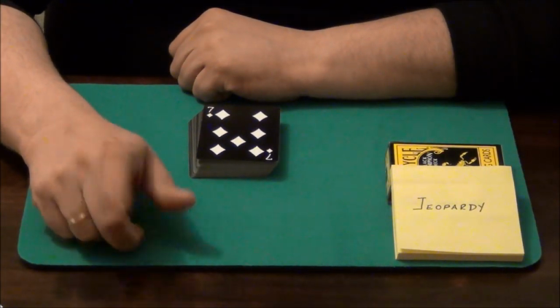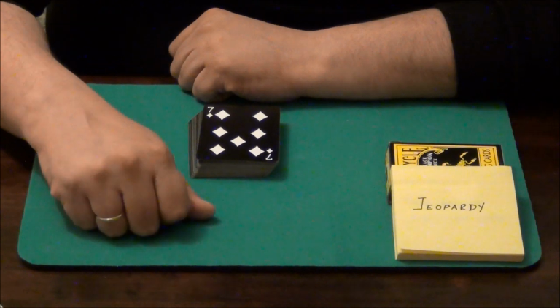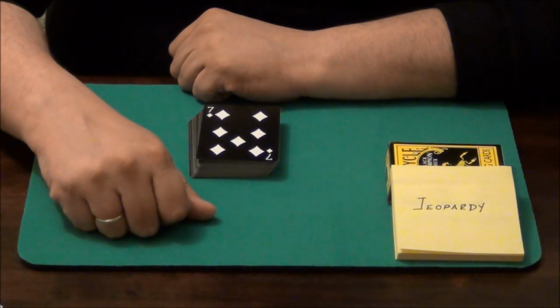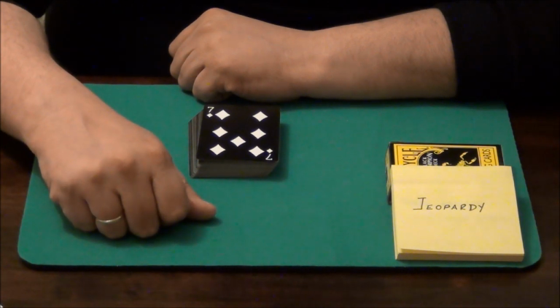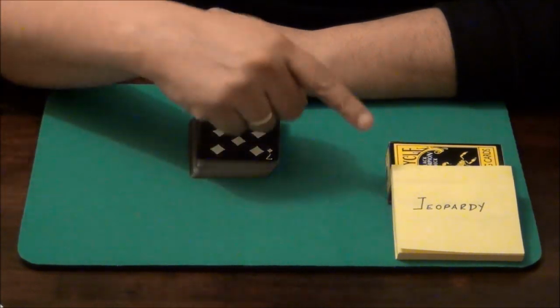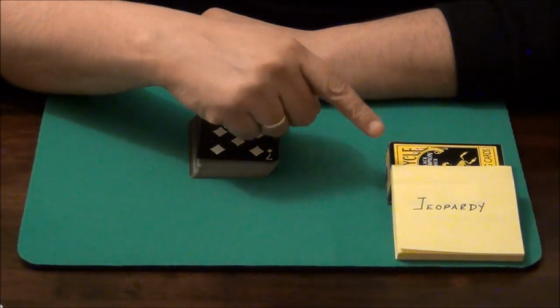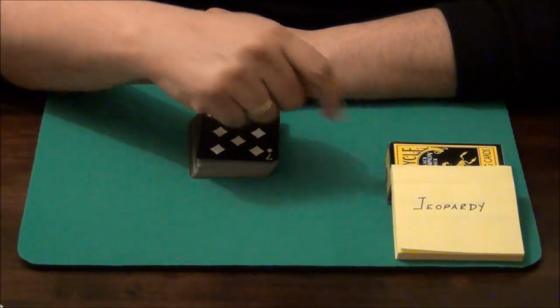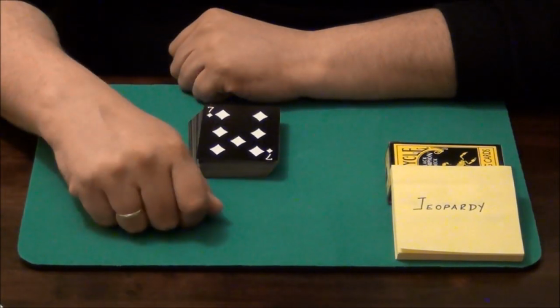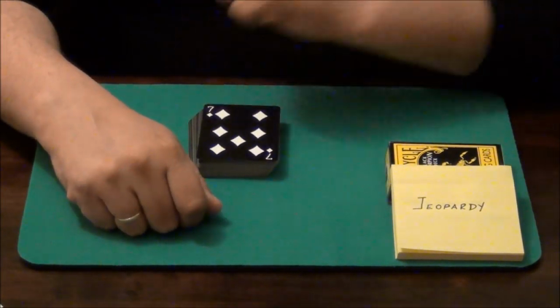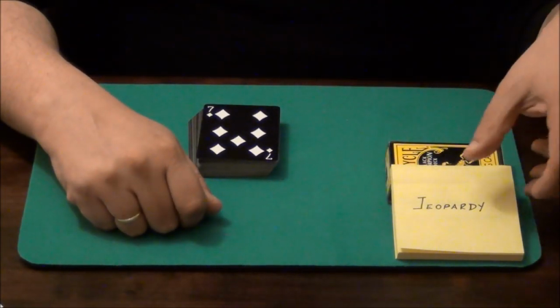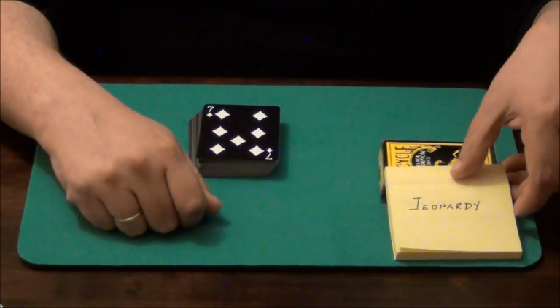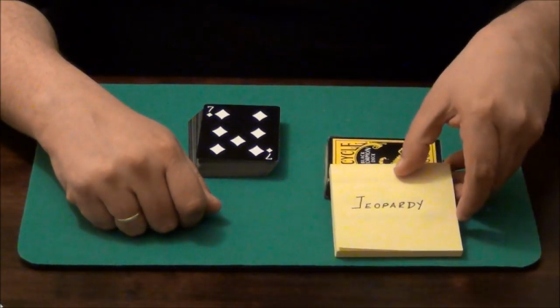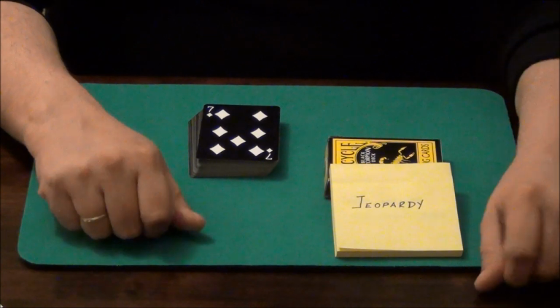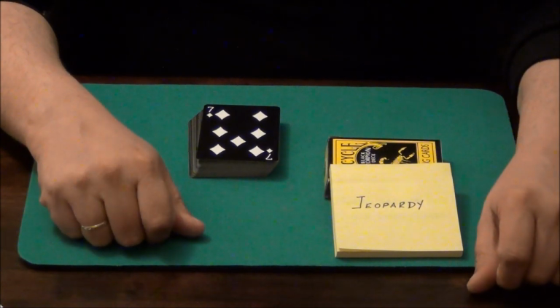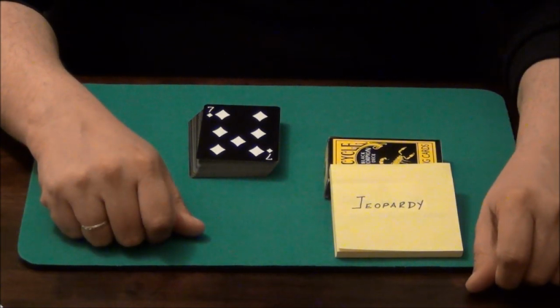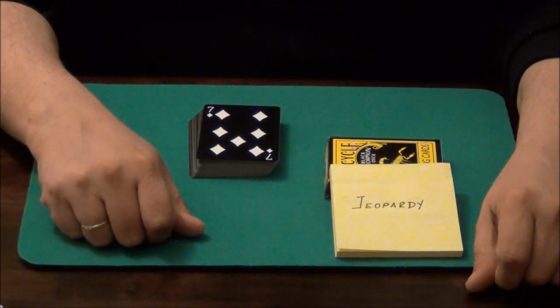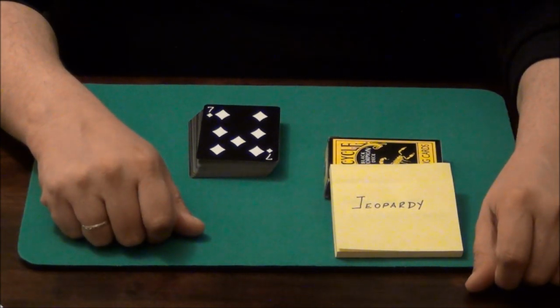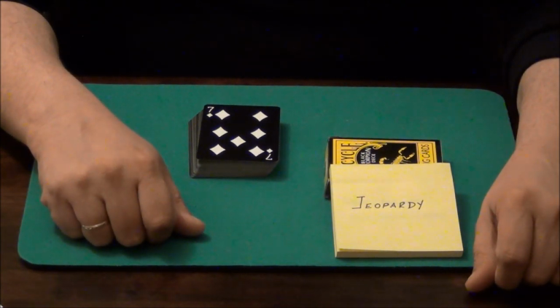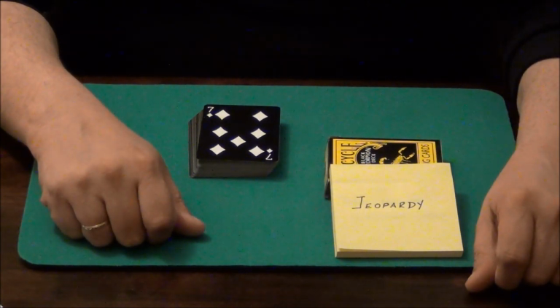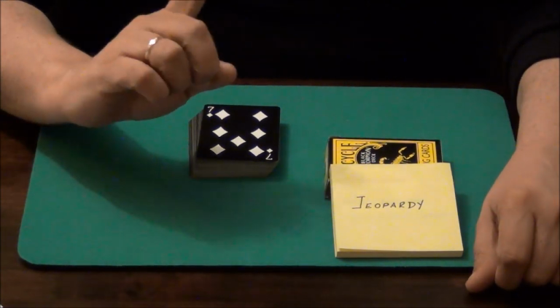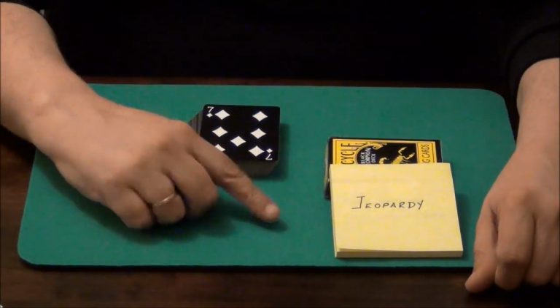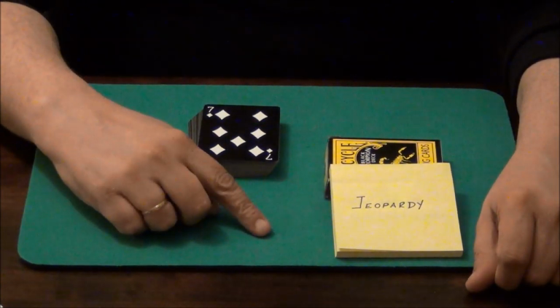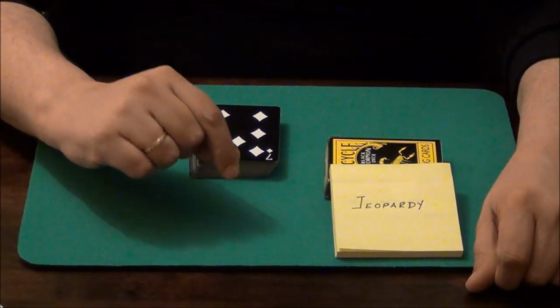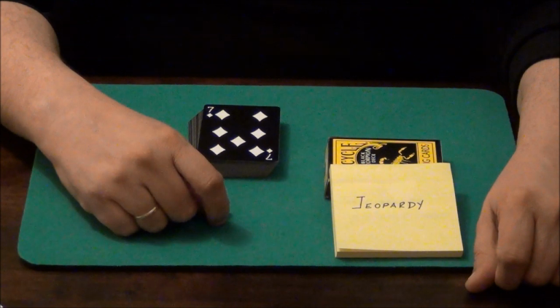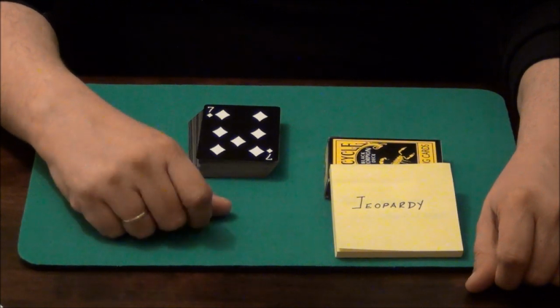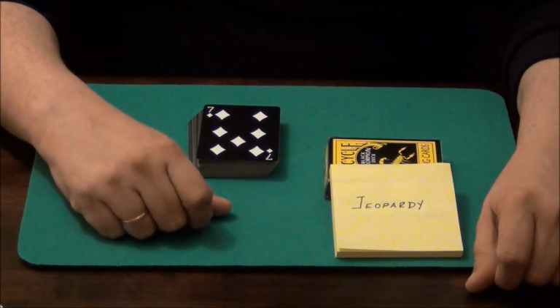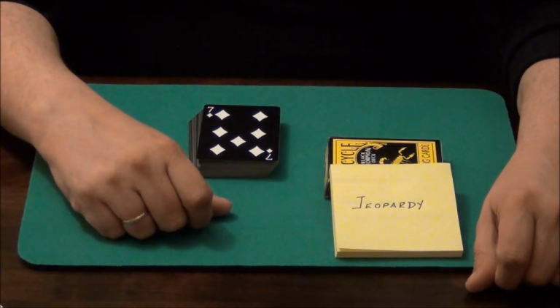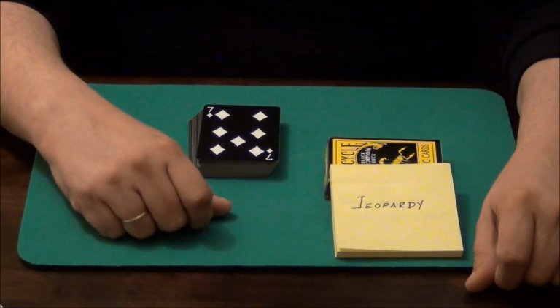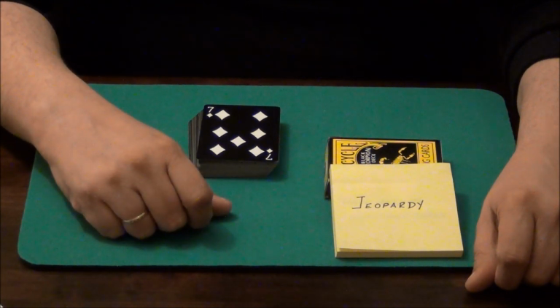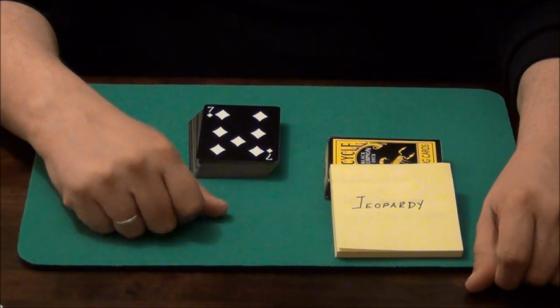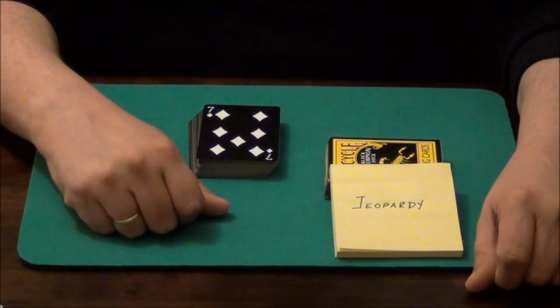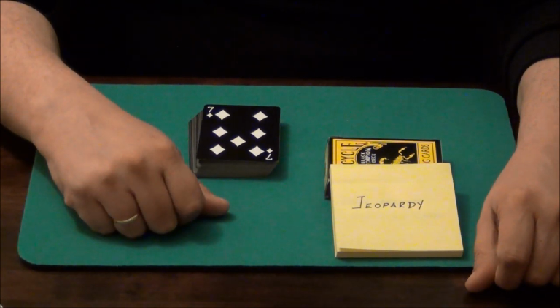Now, since the beginning of the trick I have here in front of you a series of predictions. I made those from even before the trick started. So let's see what I have predicted.